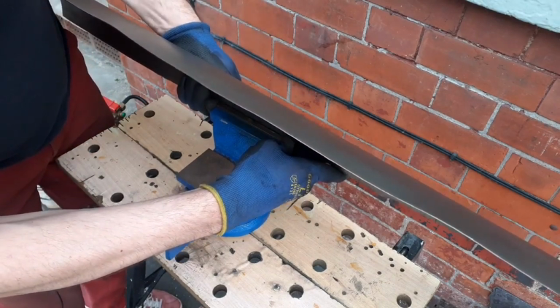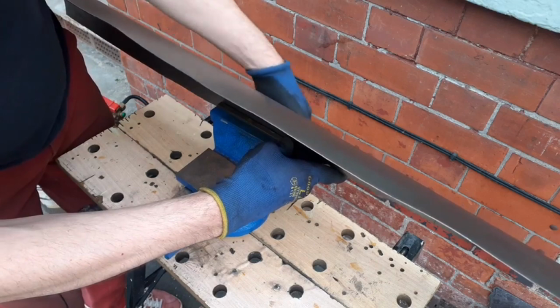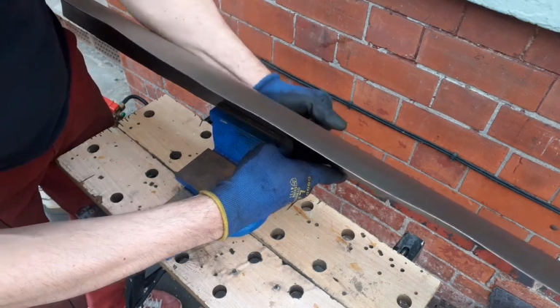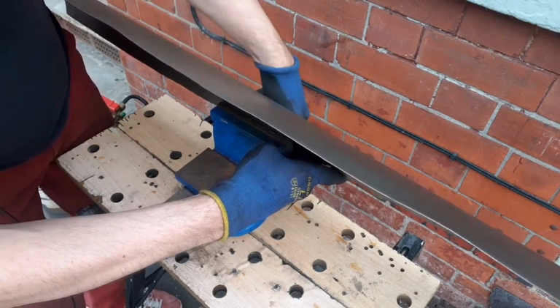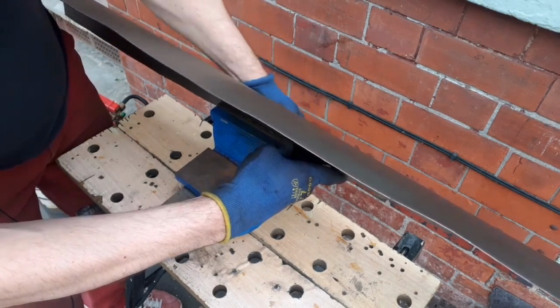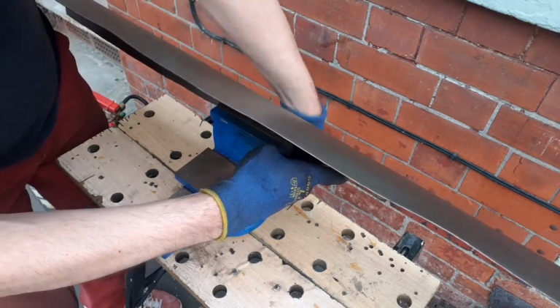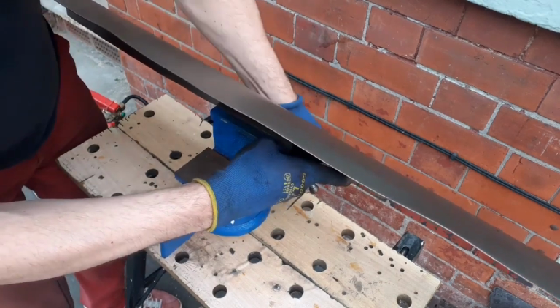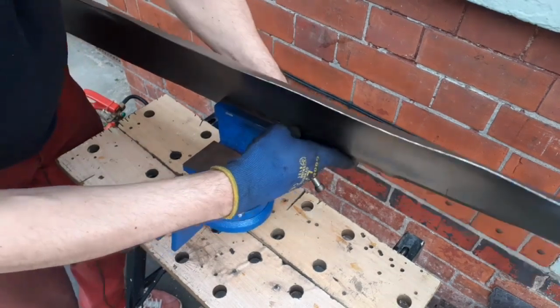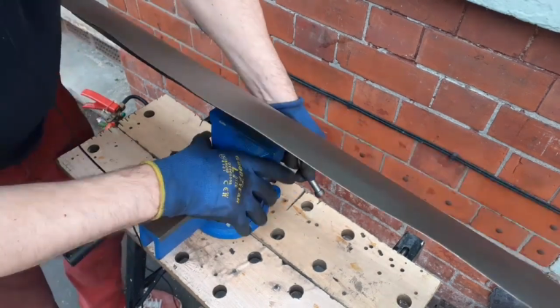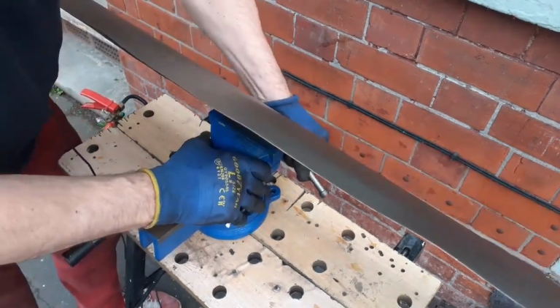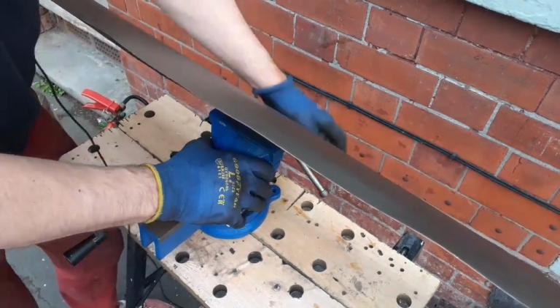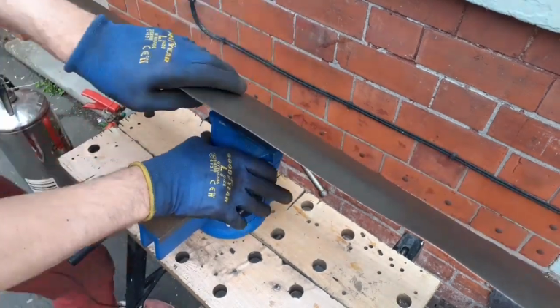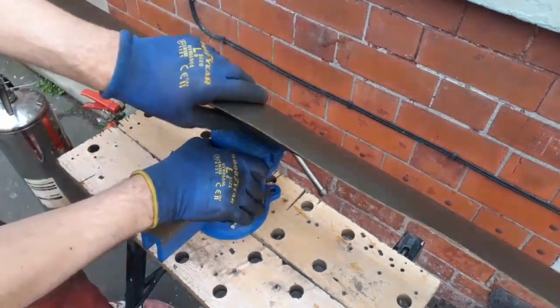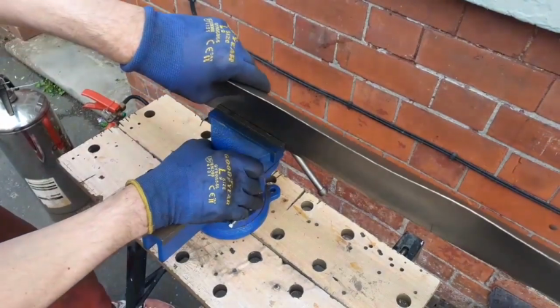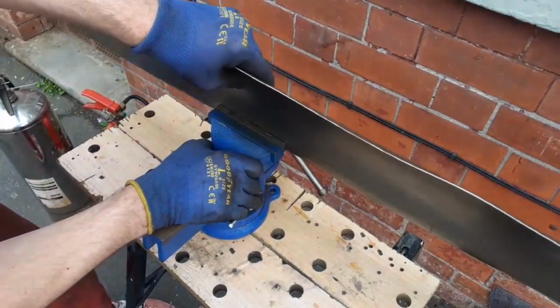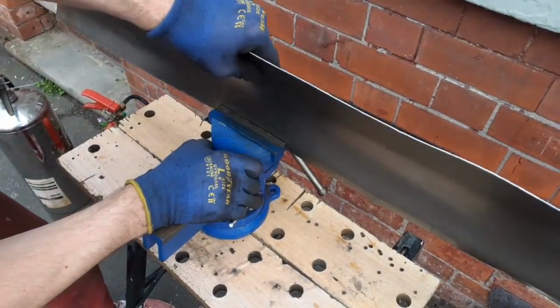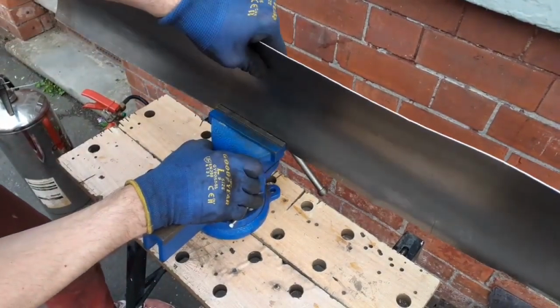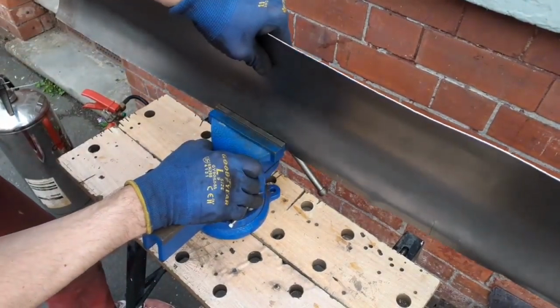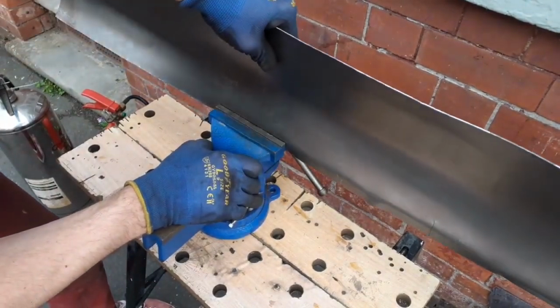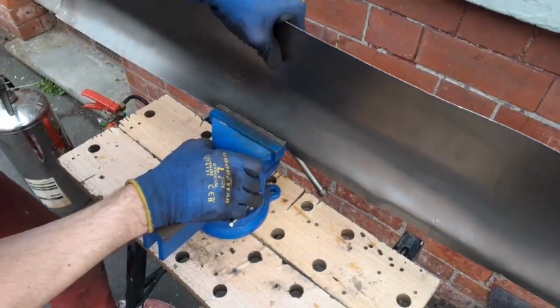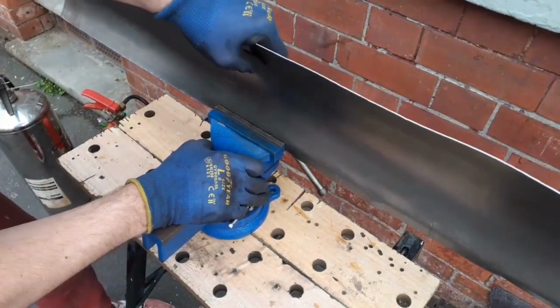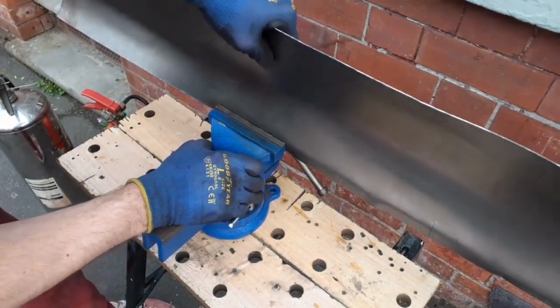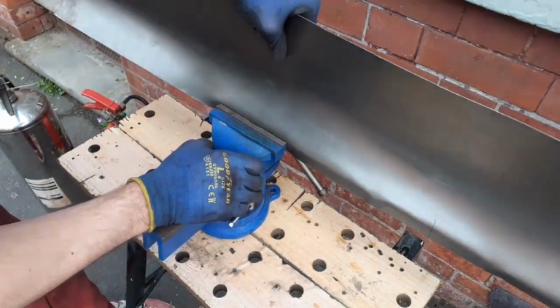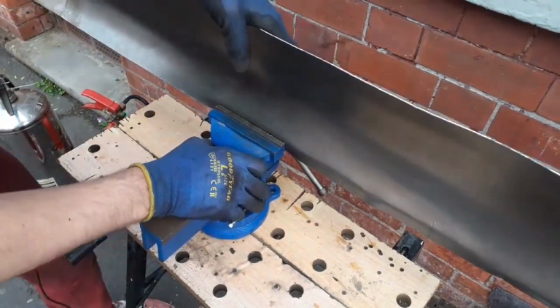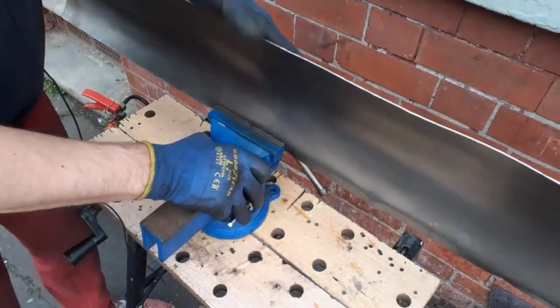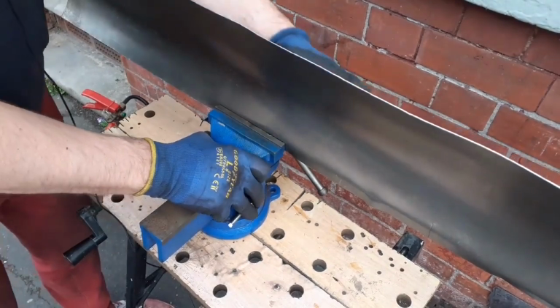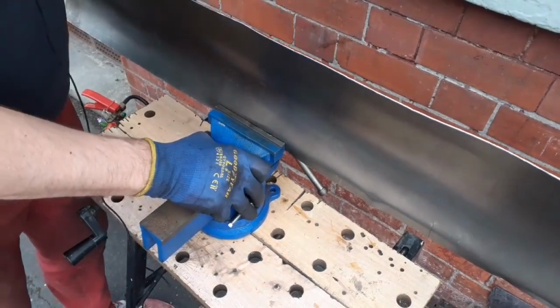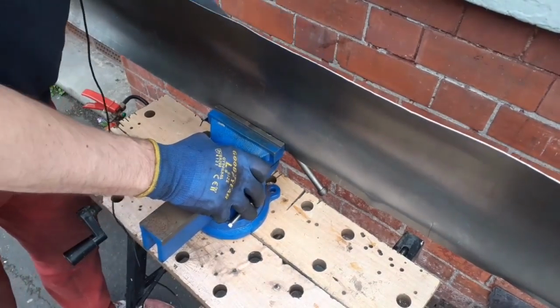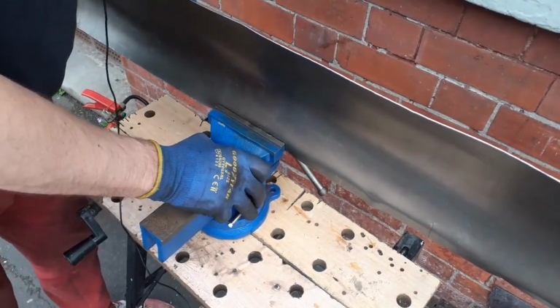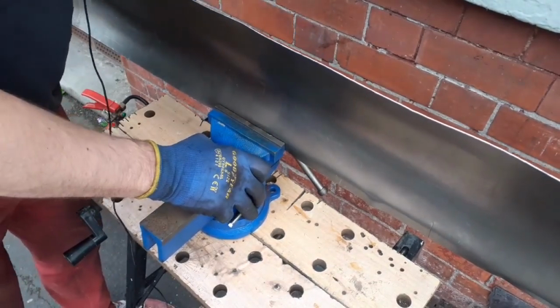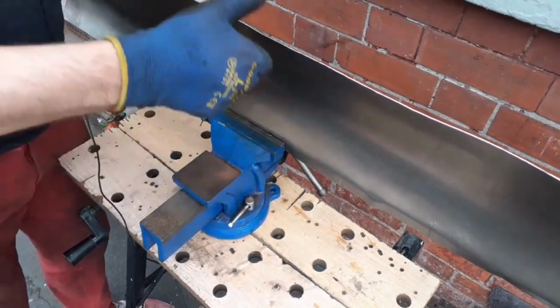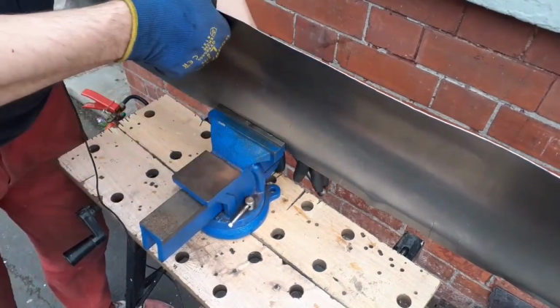The vise is not even bolted down — it's just wobbling about on this crappy old workbench. I found it at some point, I've definitely found it, I haven't bought this thing. Somebody would have dumped it in the street in disgust because it was so awful. But I'm finding it perfectly fine and usable.